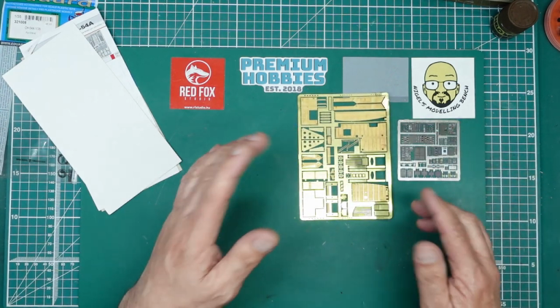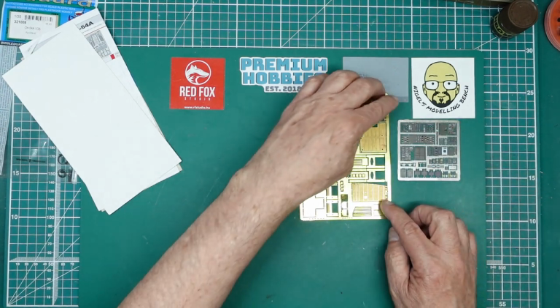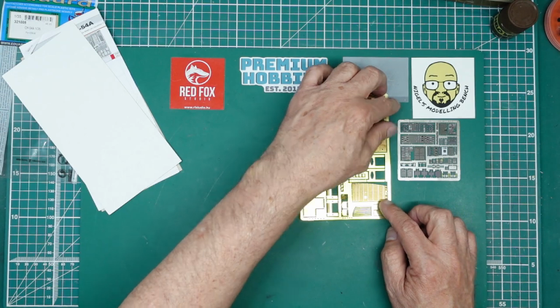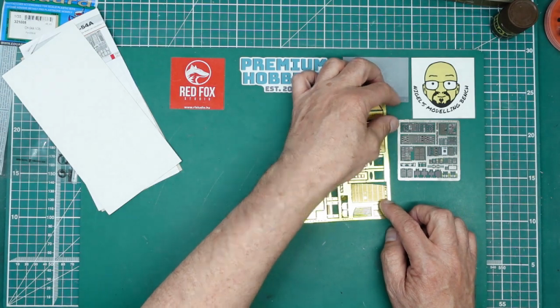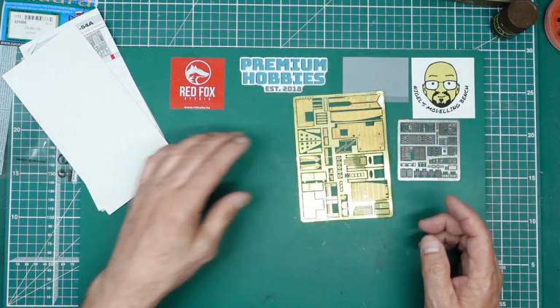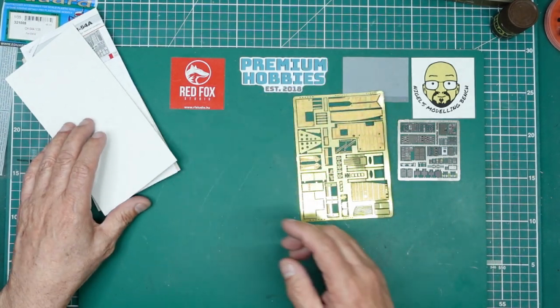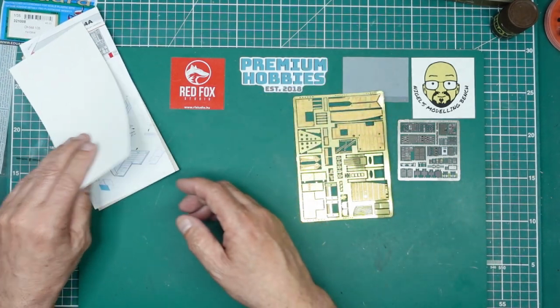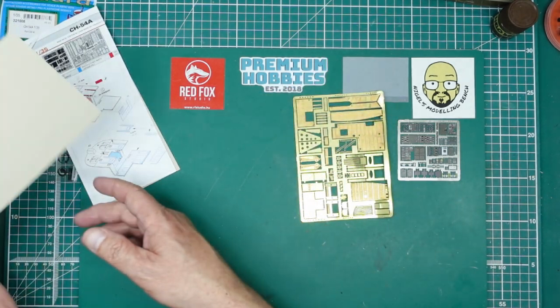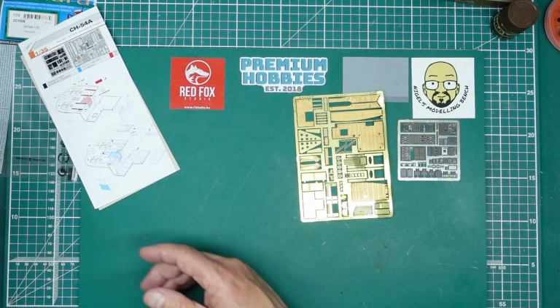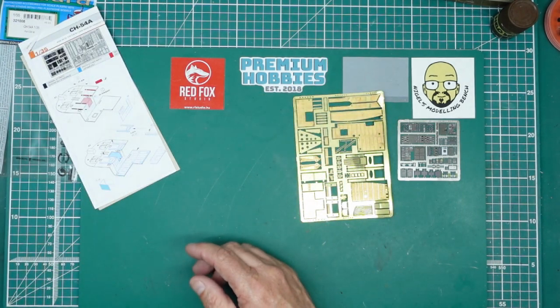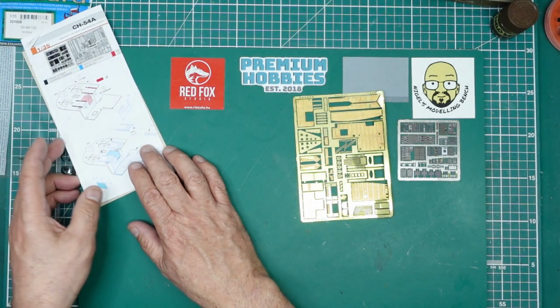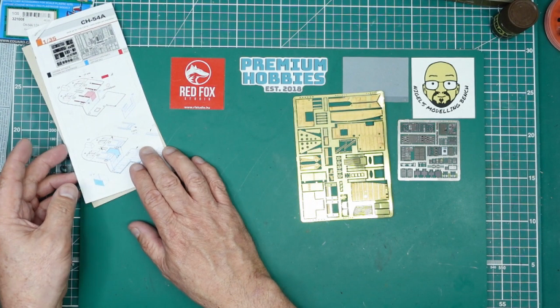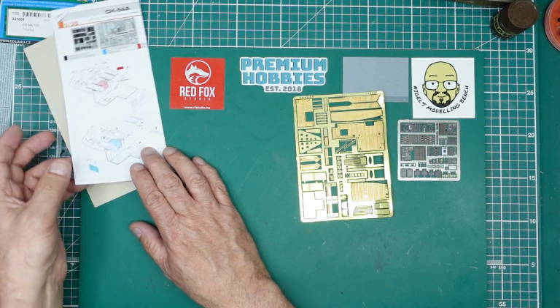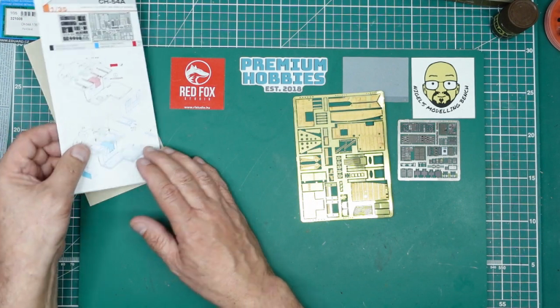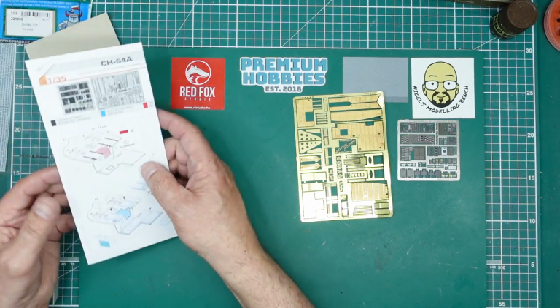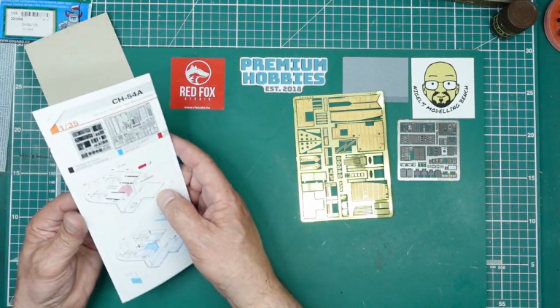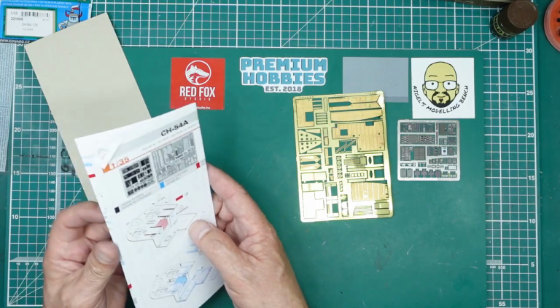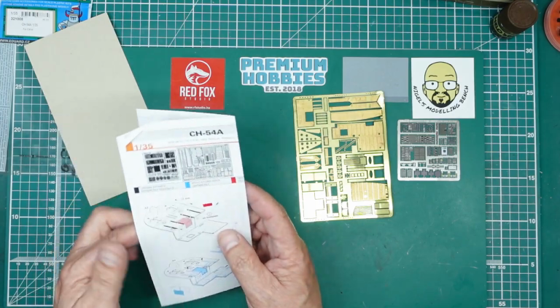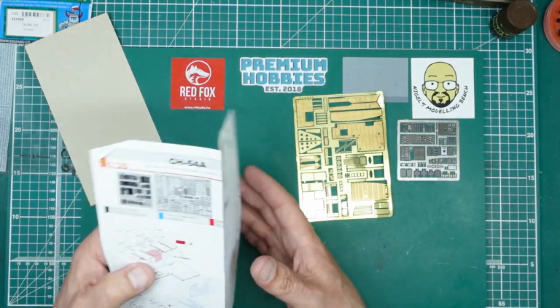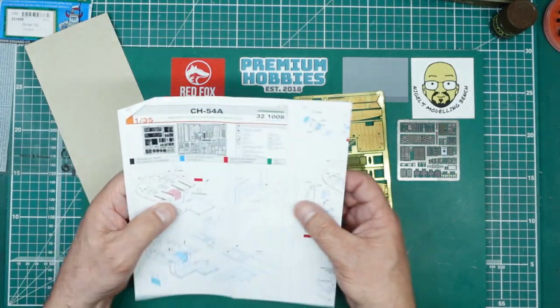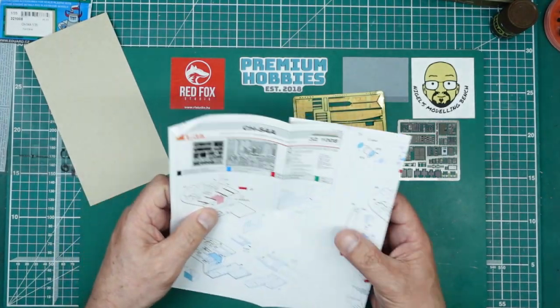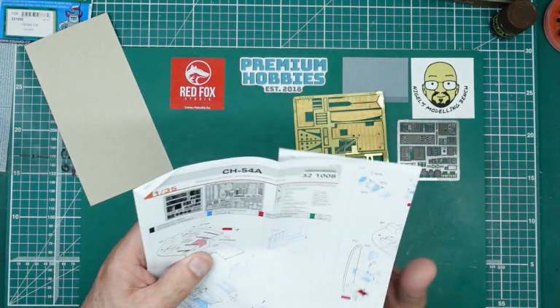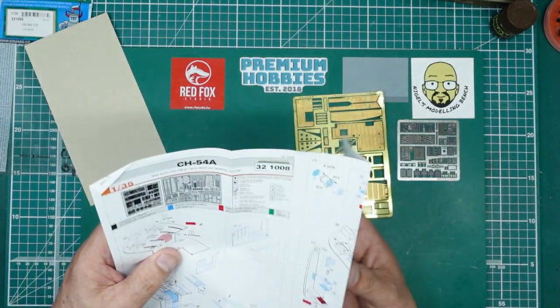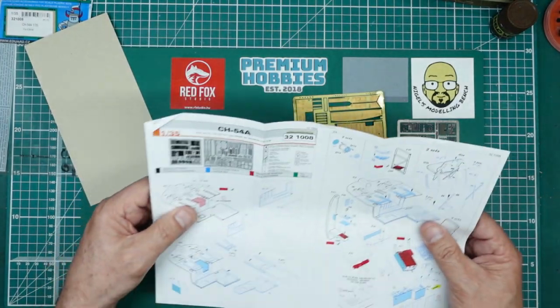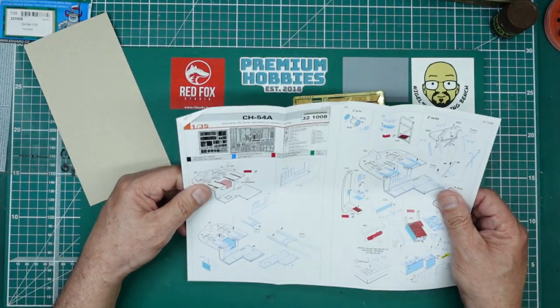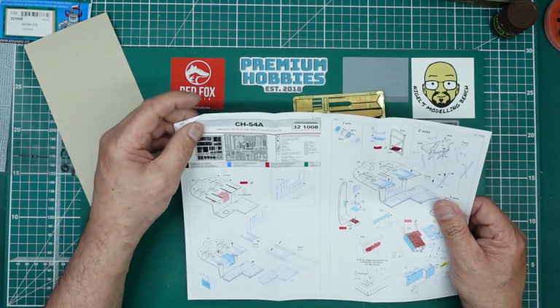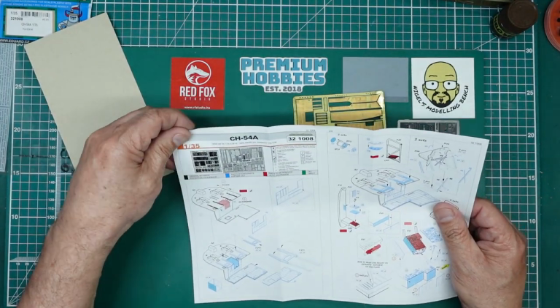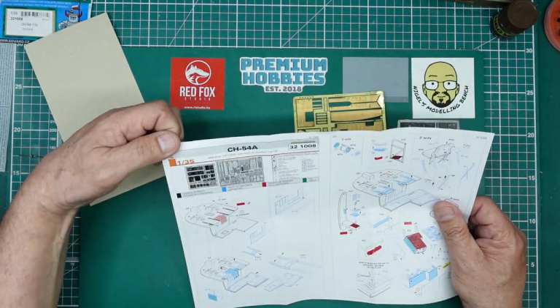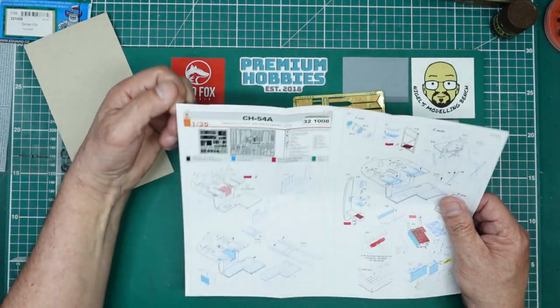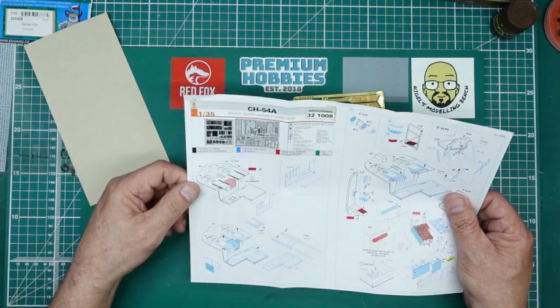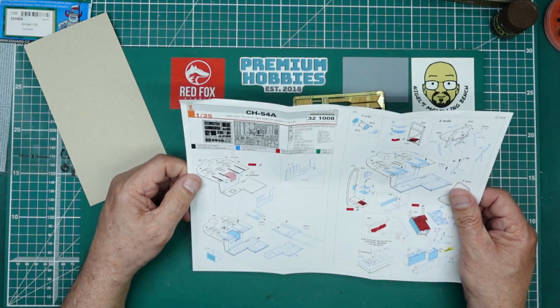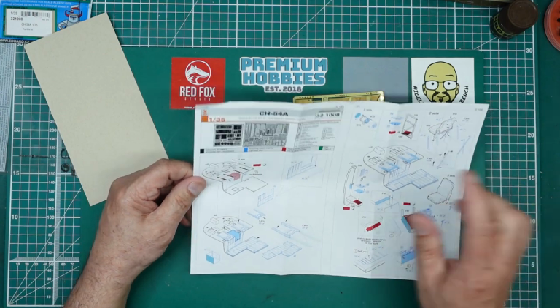I got this set from Hannants on pre-order so it was 10% off — about £25, so I'm guessing it'll be around £27.50 at full price.